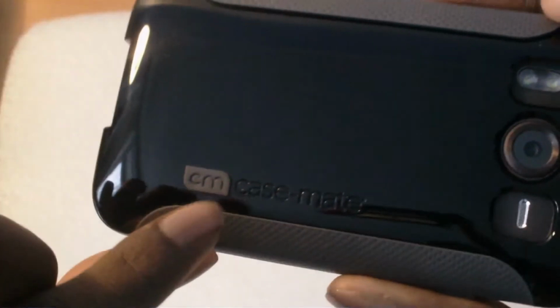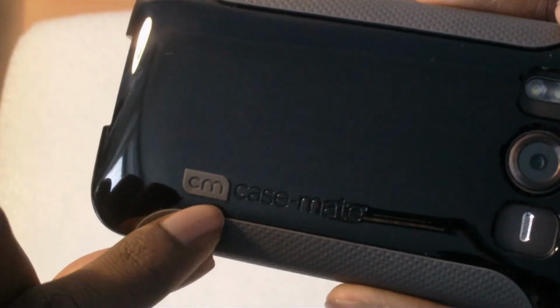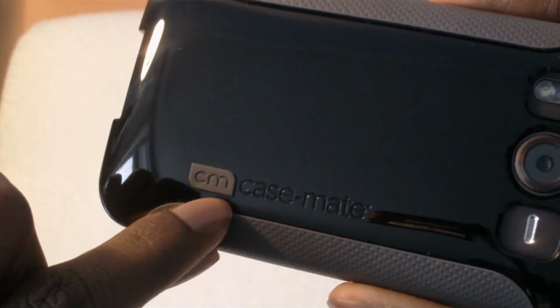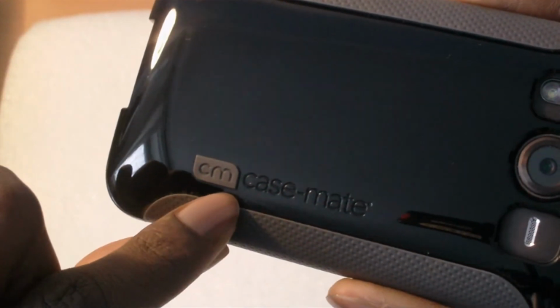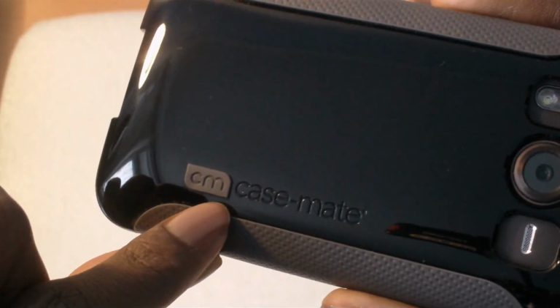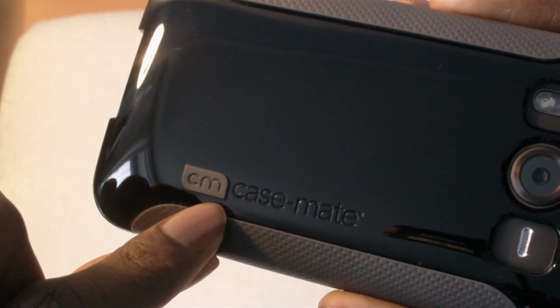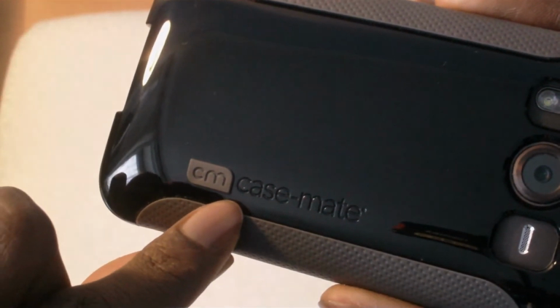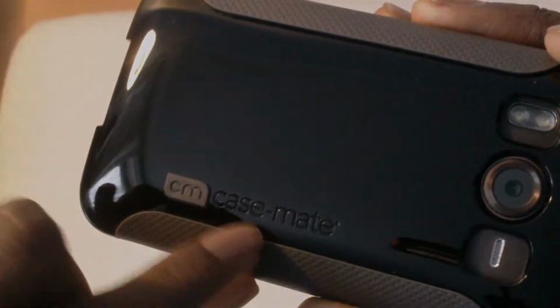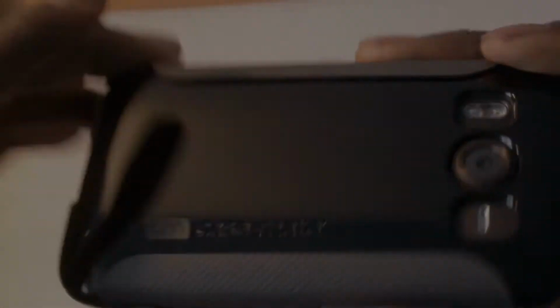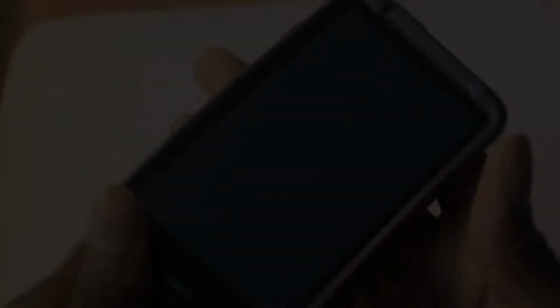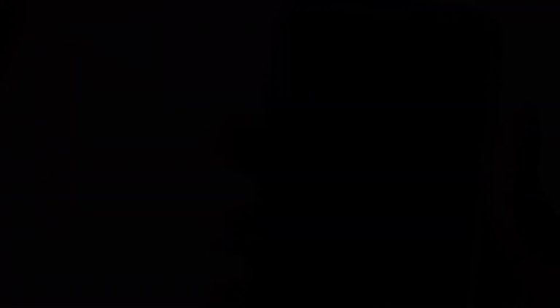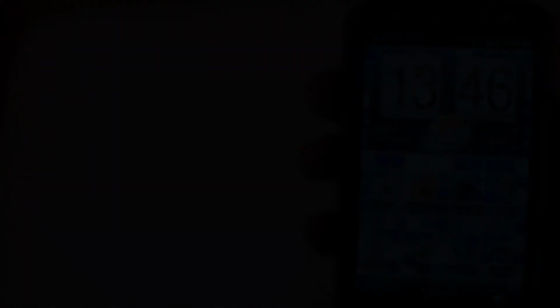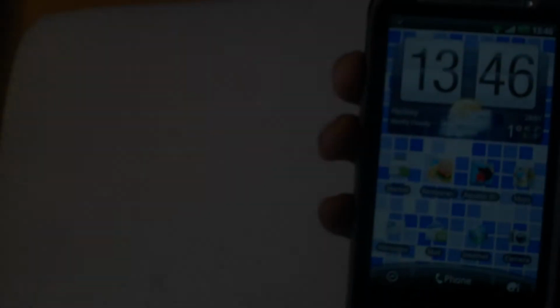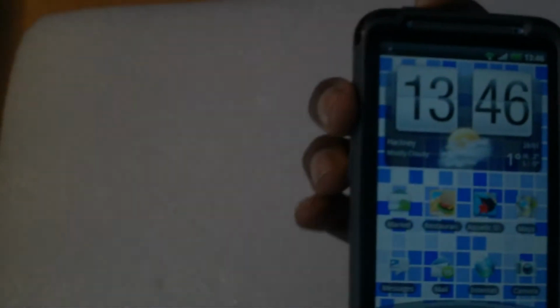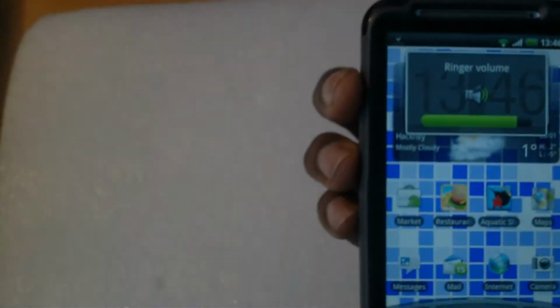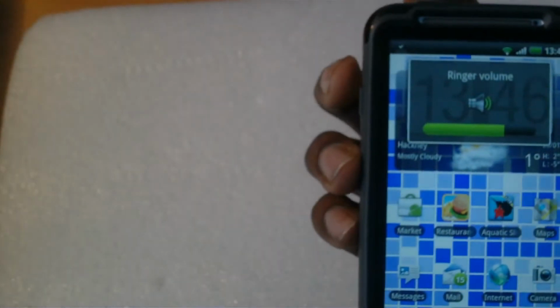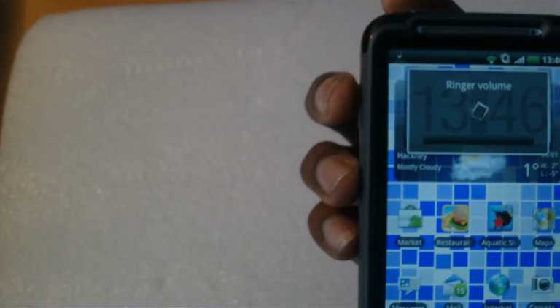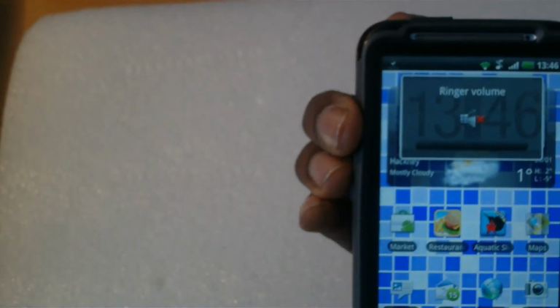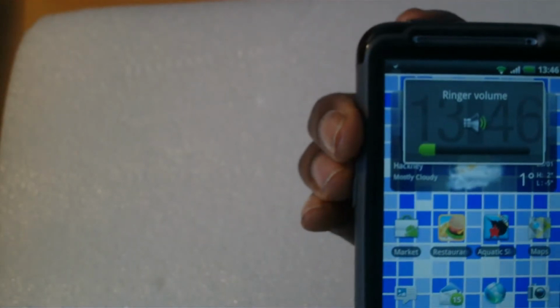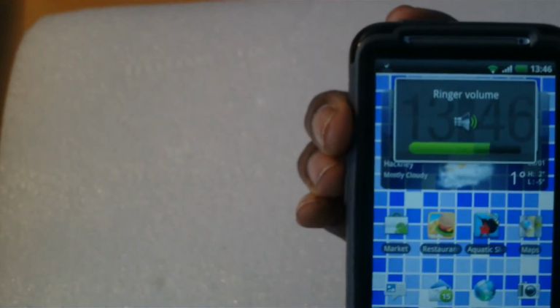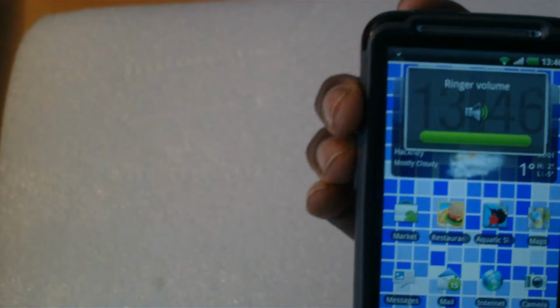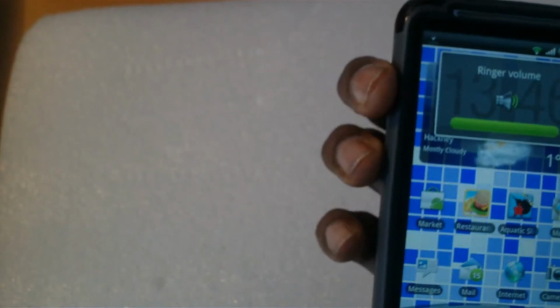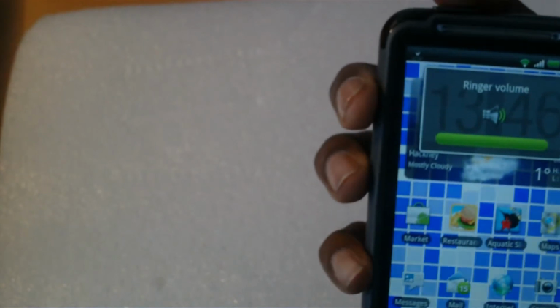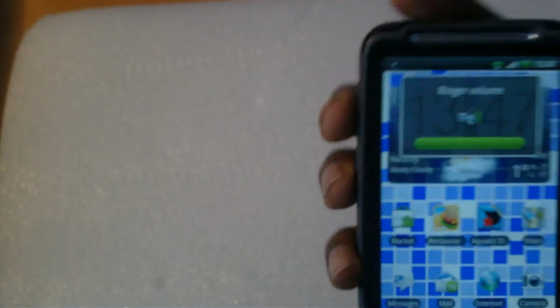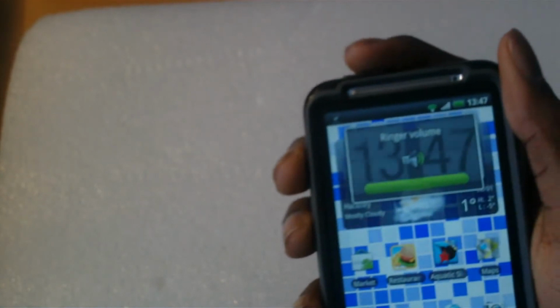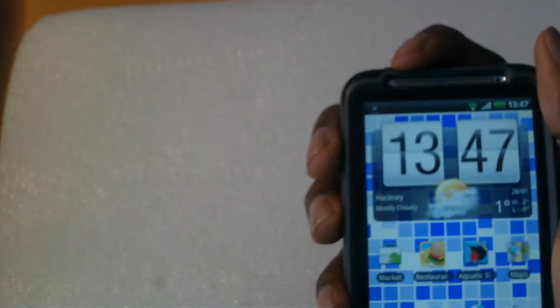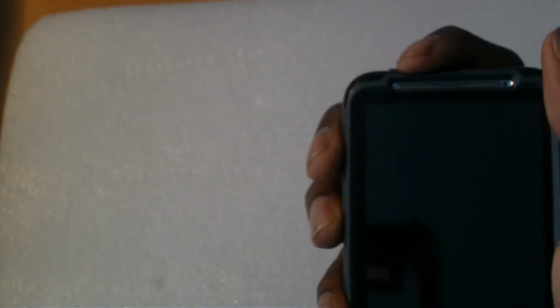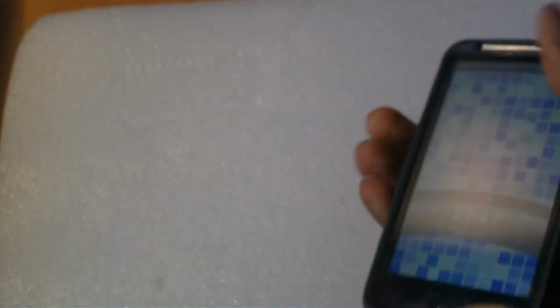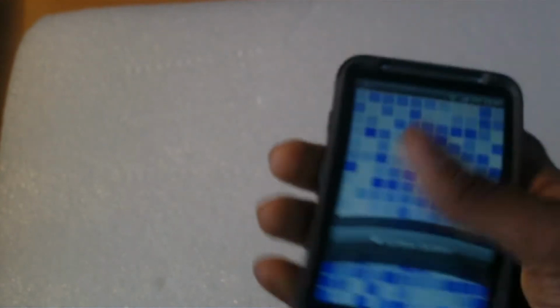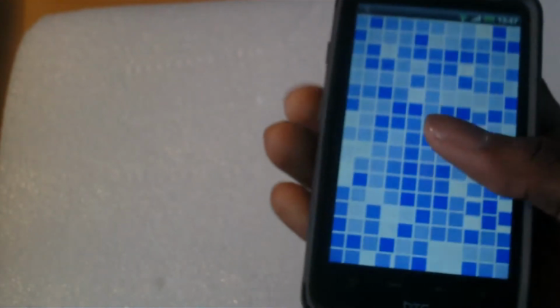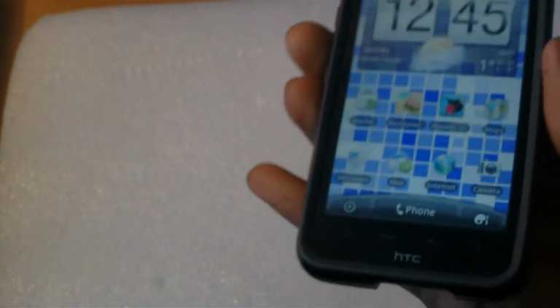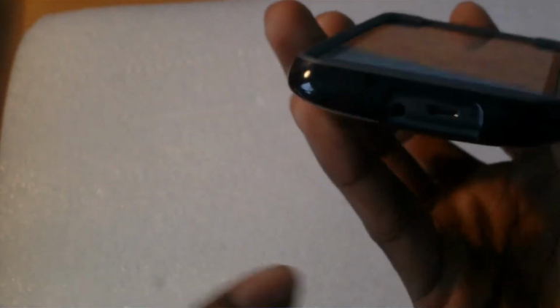It's got the Case-Mate logo there. The buttons are very responsive and I find it a lot easier to press them with the case on — much more responsive than without.